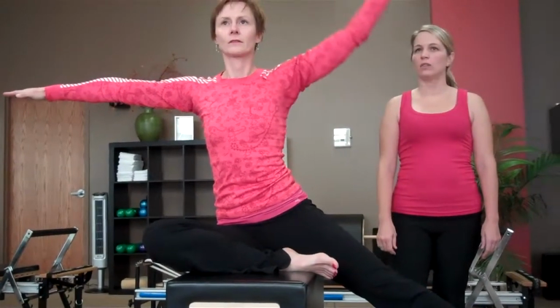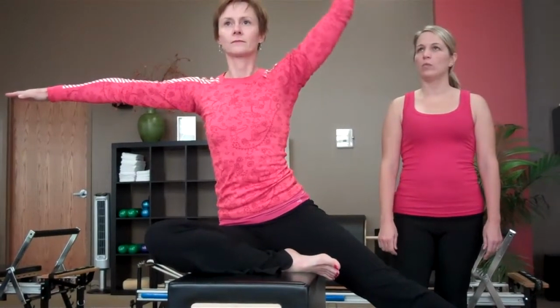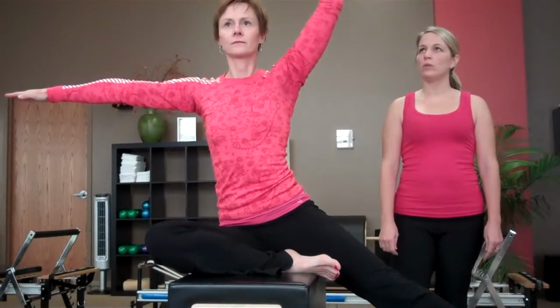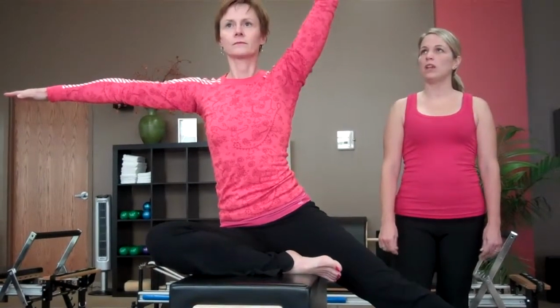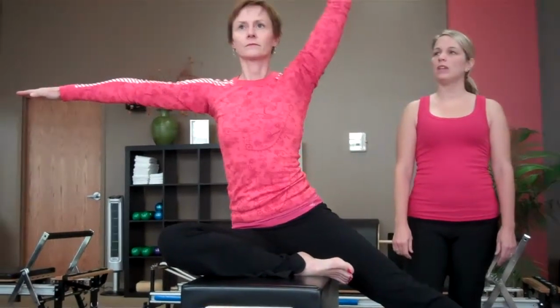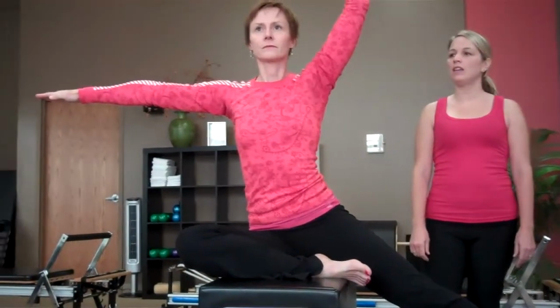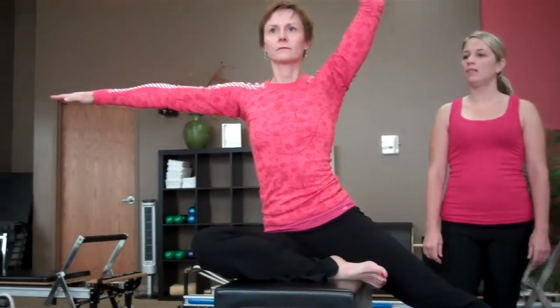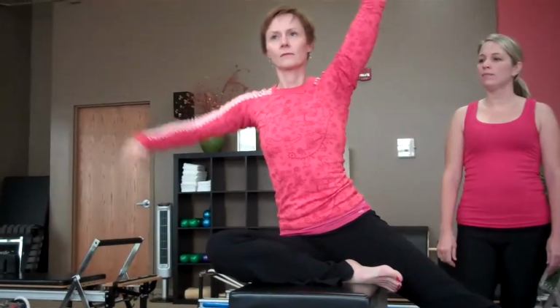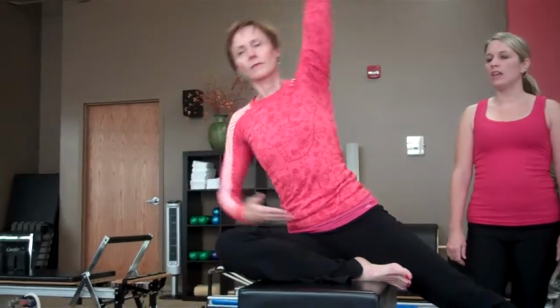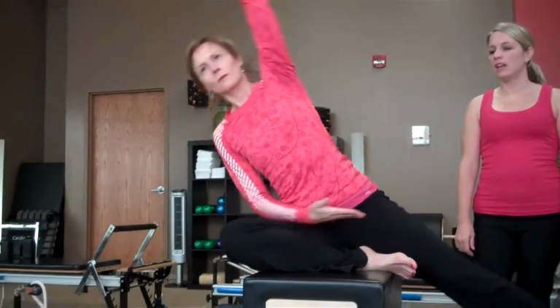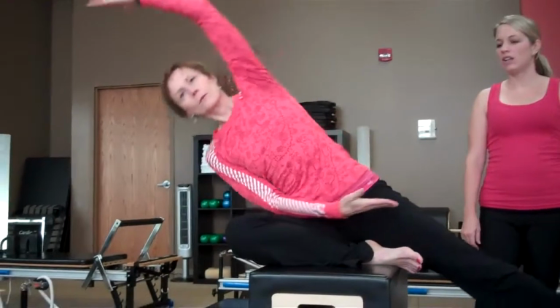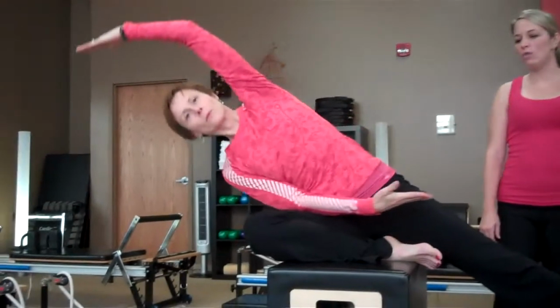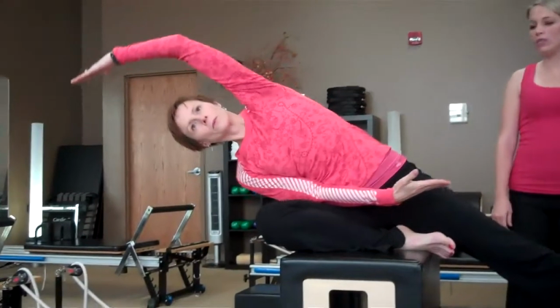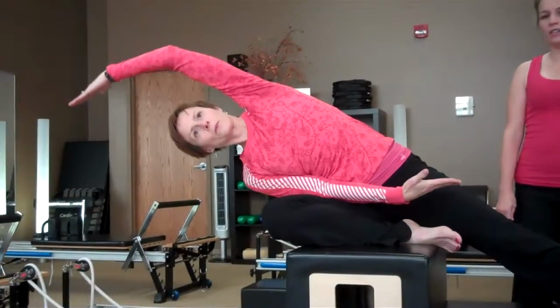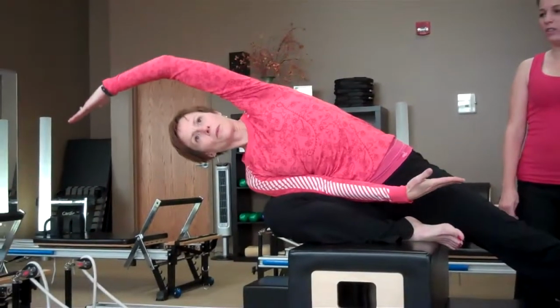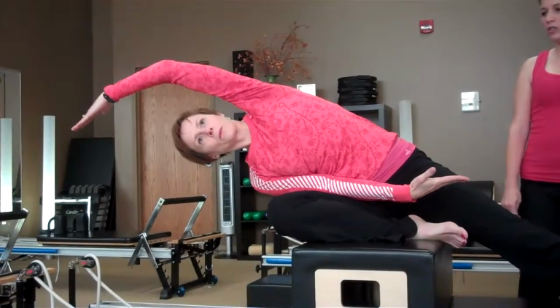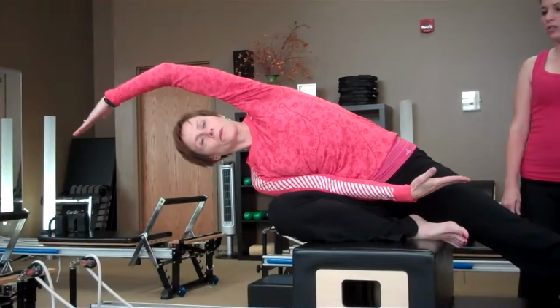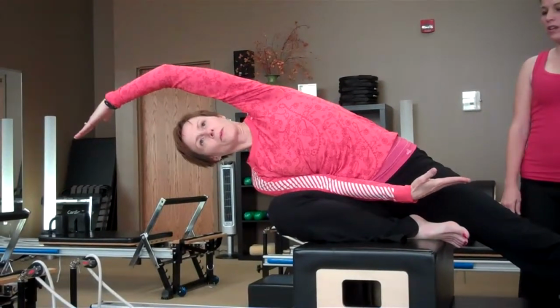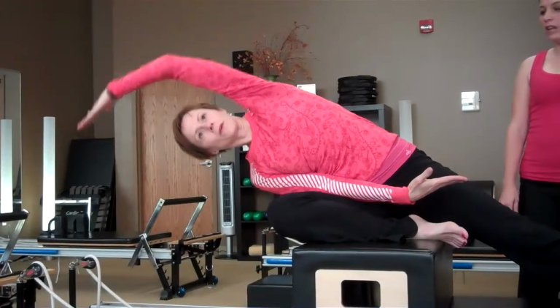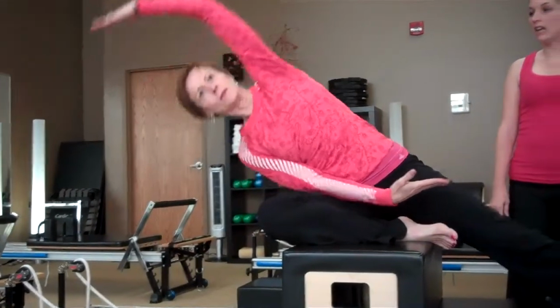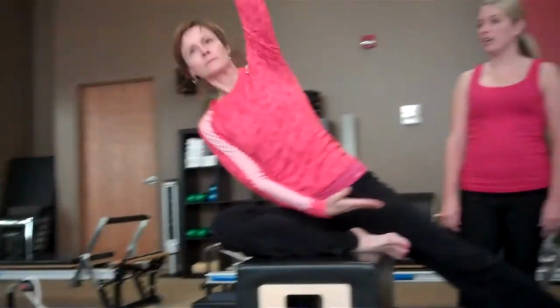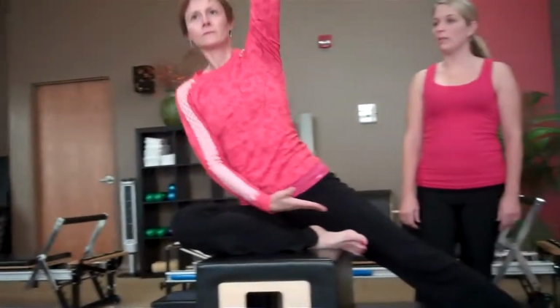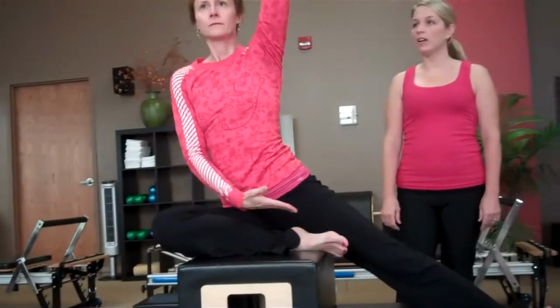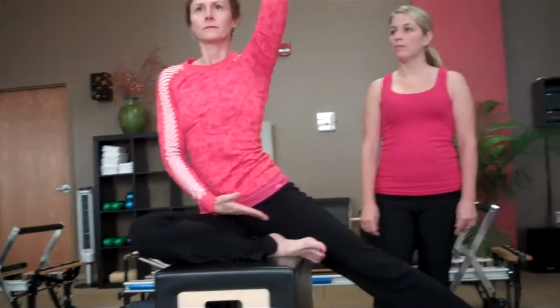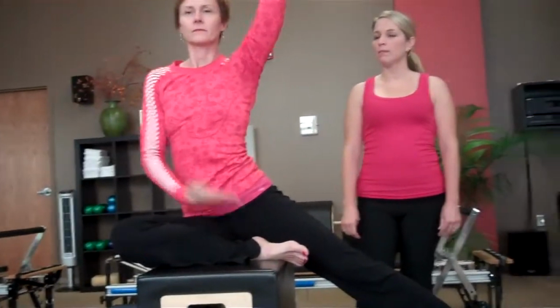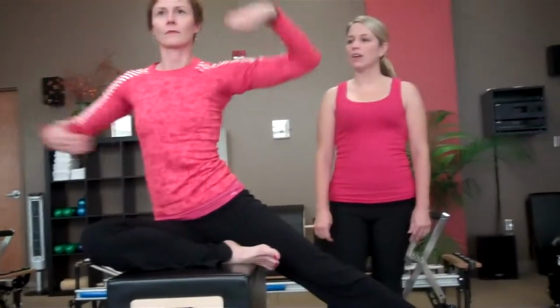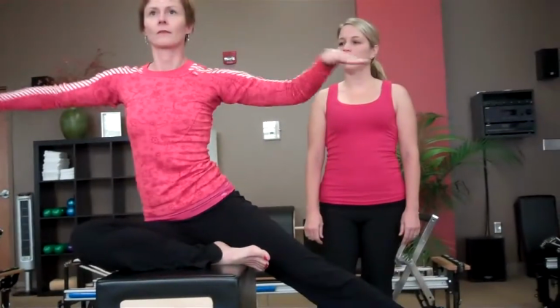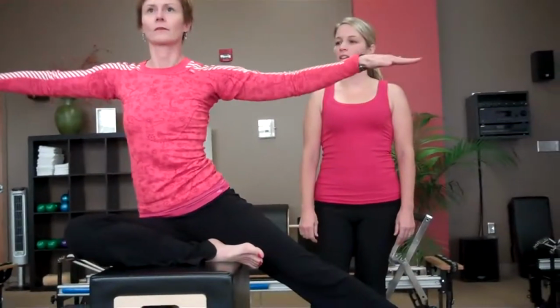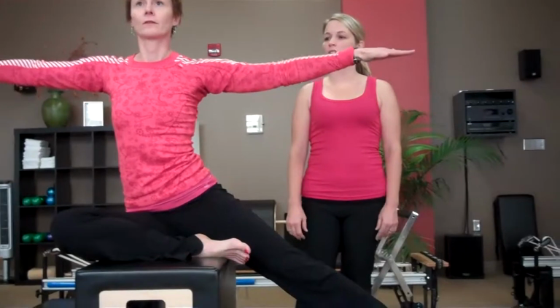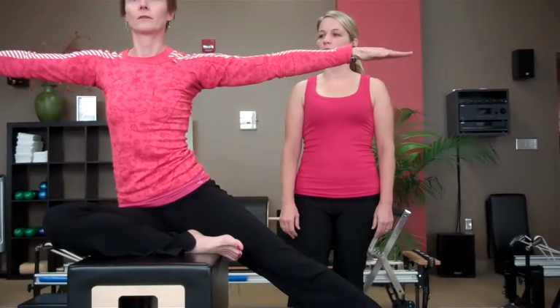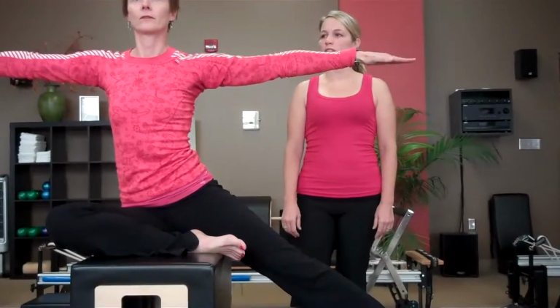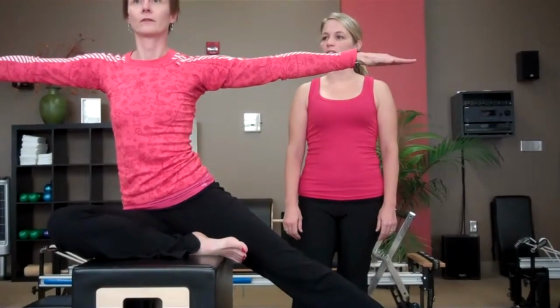You can do it one more time — inhale and exhale over like you're in the toaster slot. Inhale, come back up, exhale, hands go out to the side.